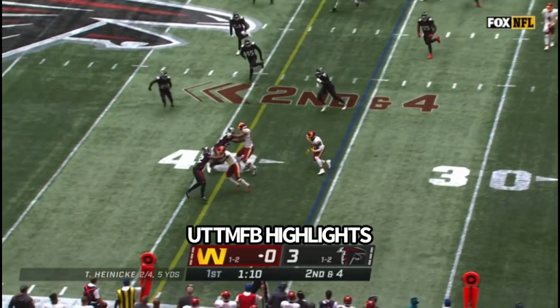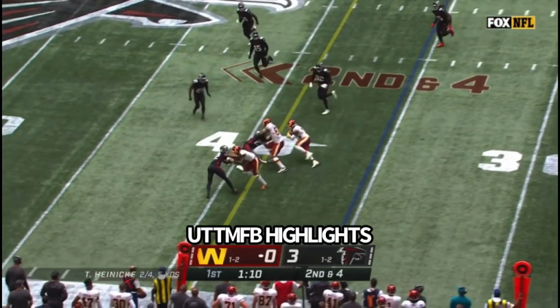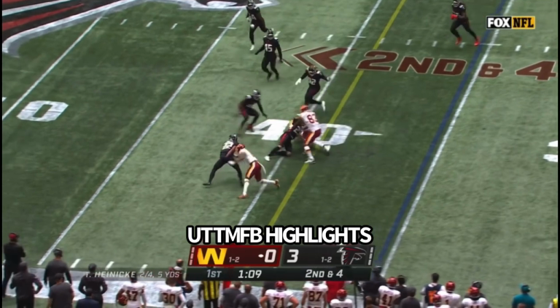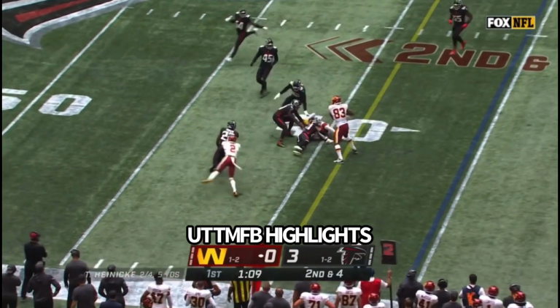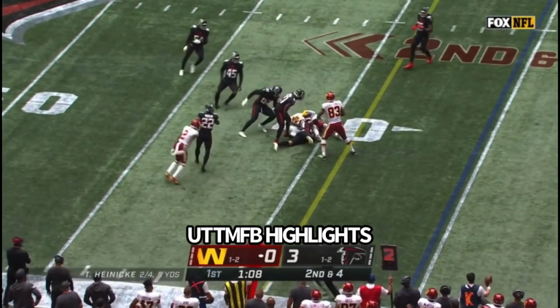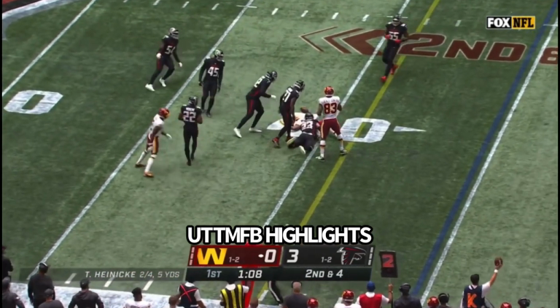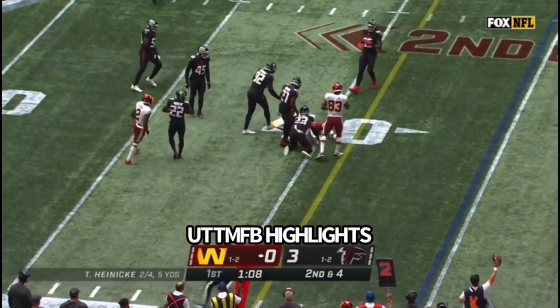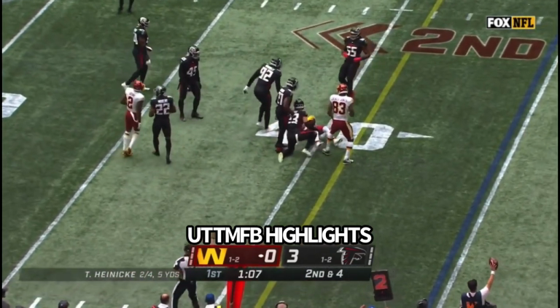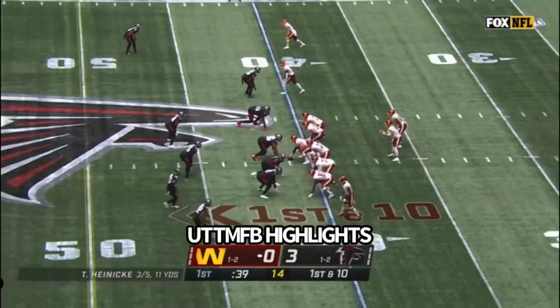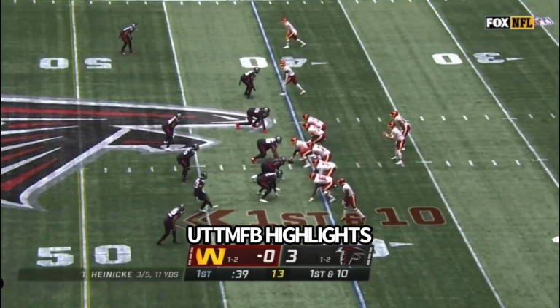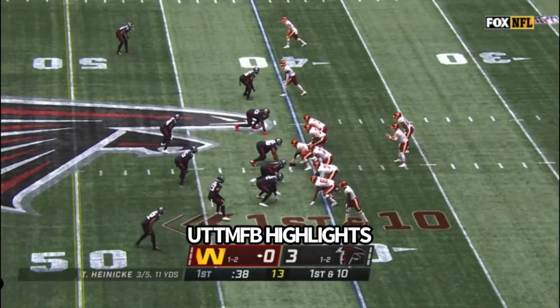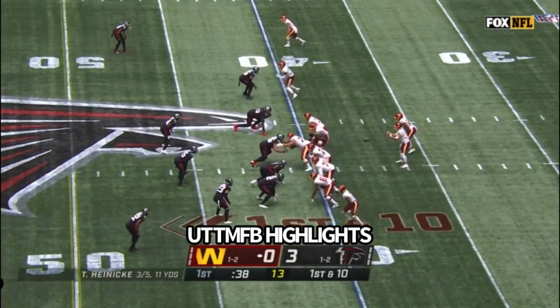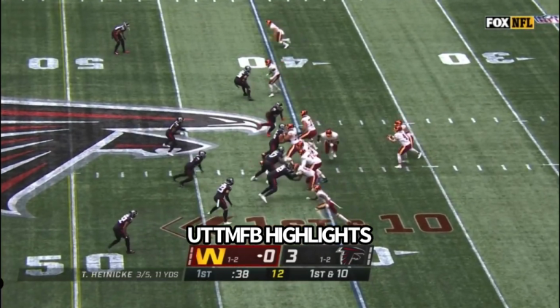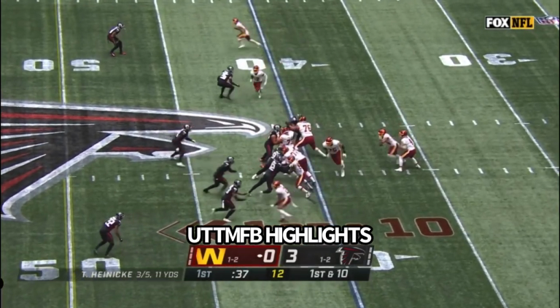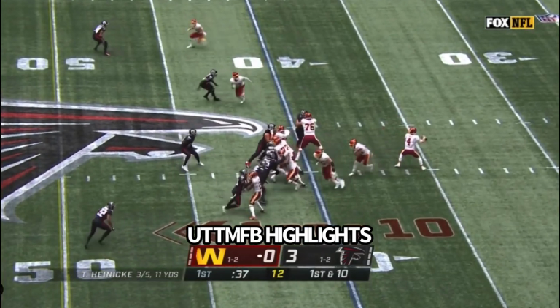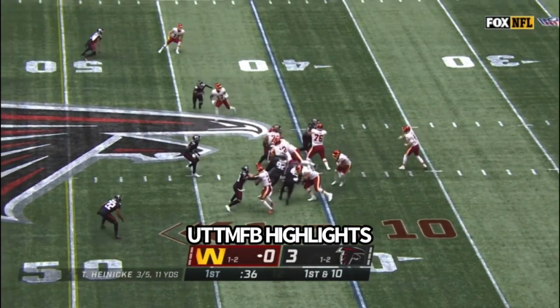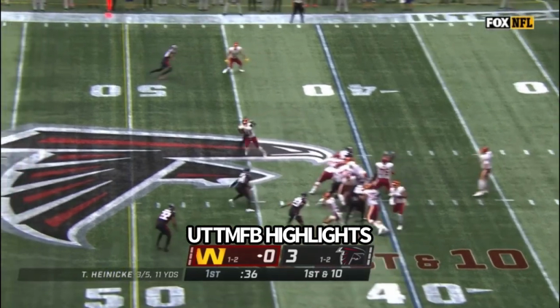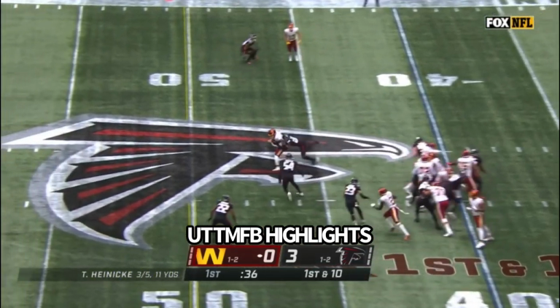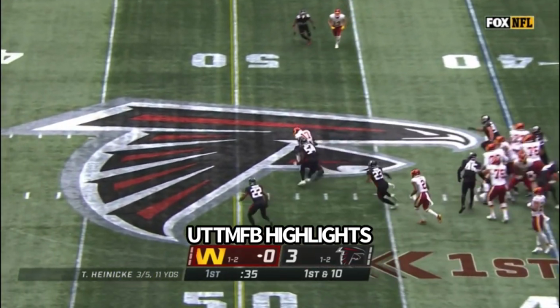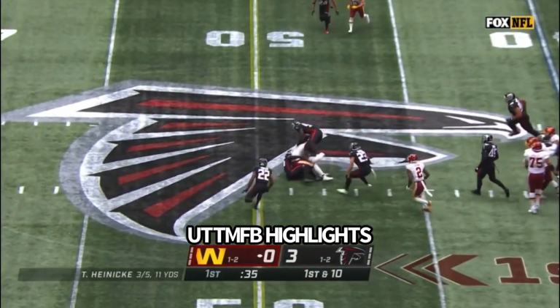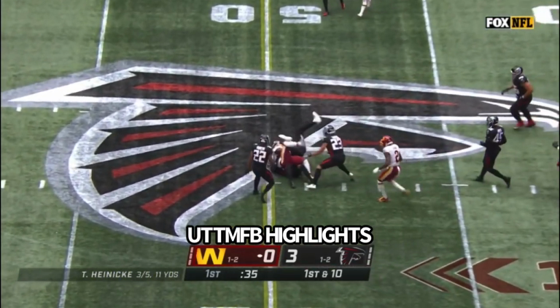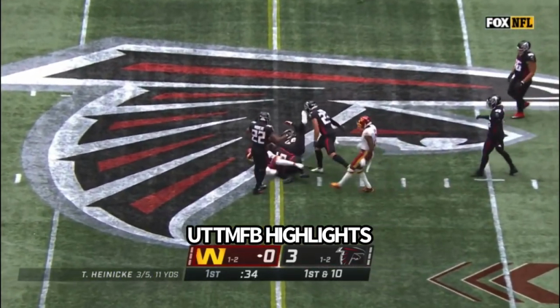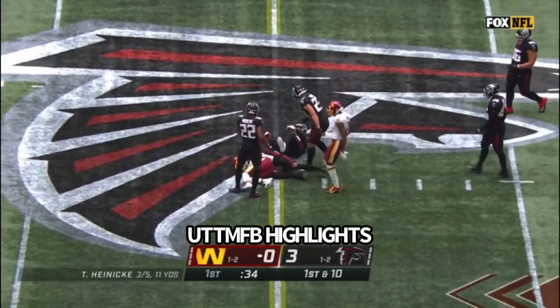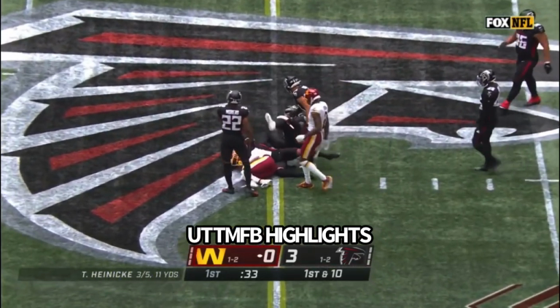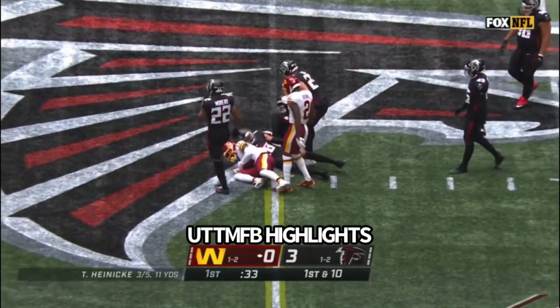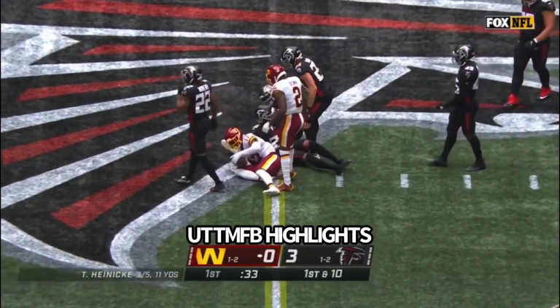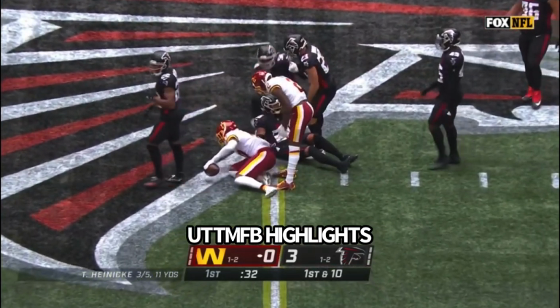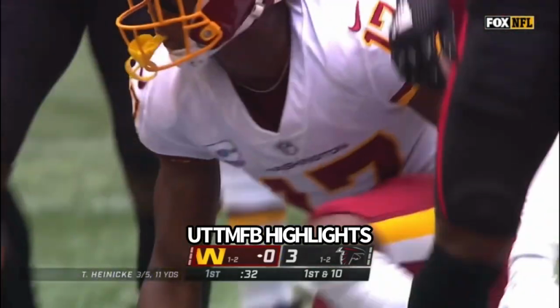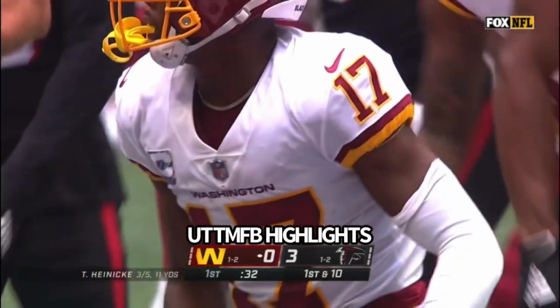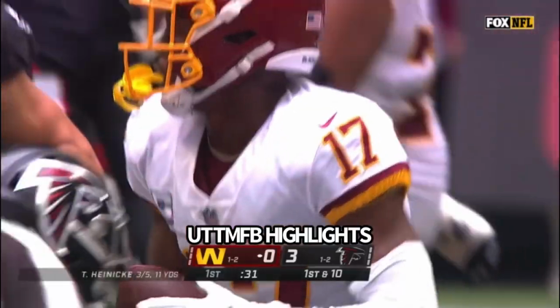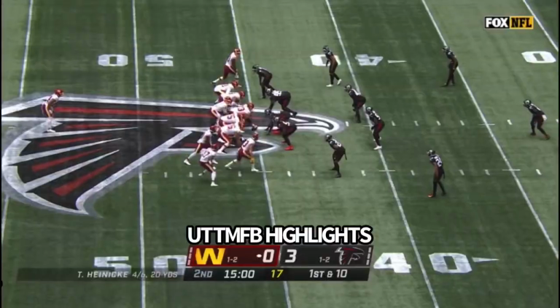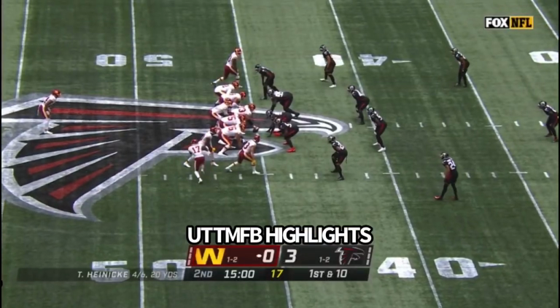Here's Samuel trying to get it going out of the backfield. De'Ami Brown the motion man. Heineke quick toss, there's McLaurin — good hands for McLaurin. And that had a little smoke on it, get it going.